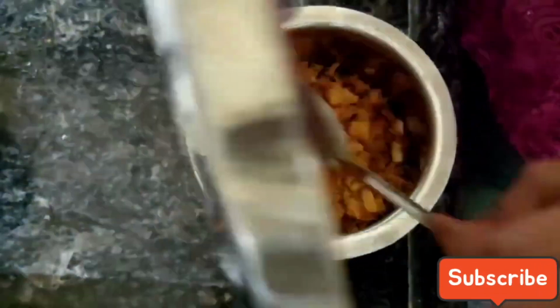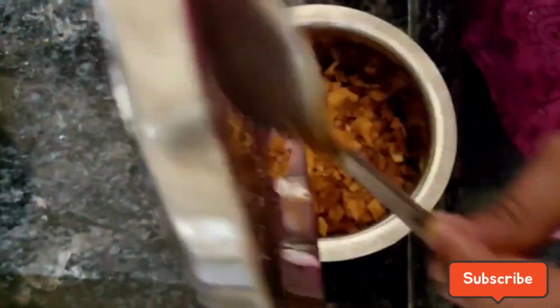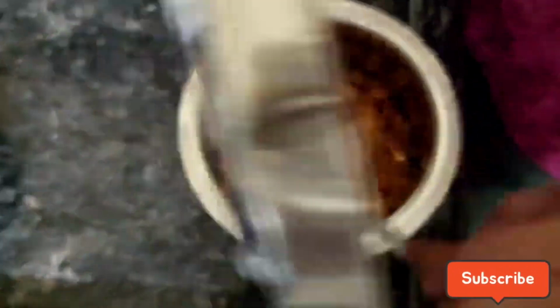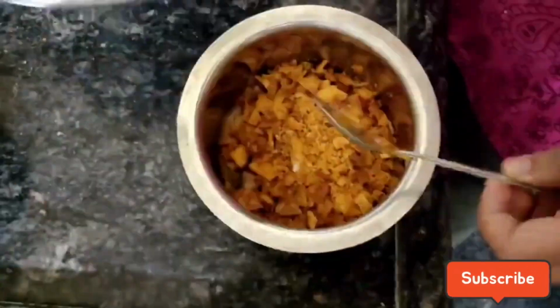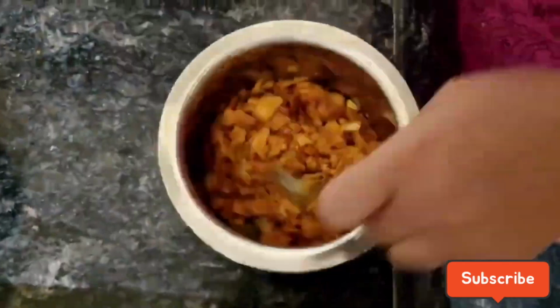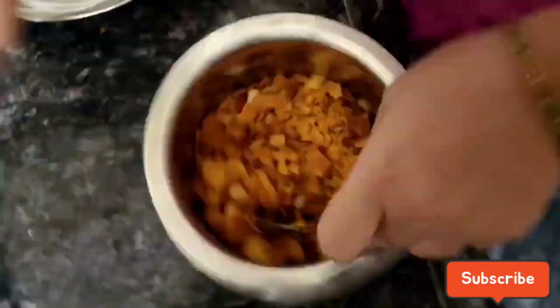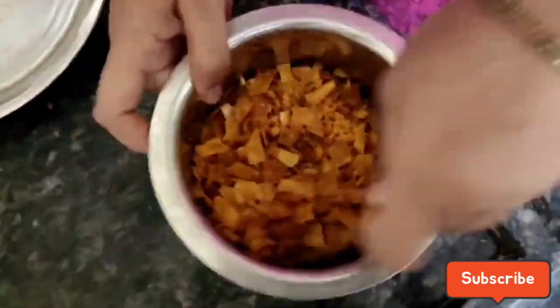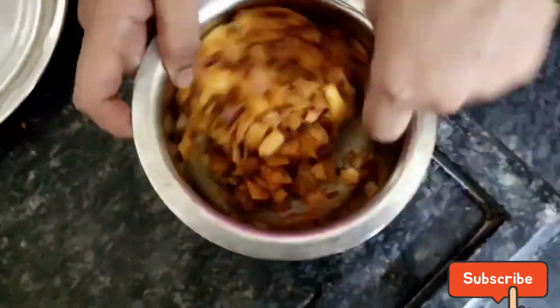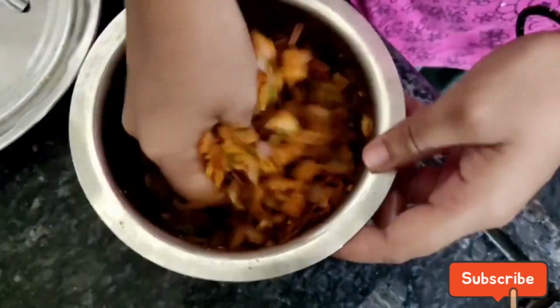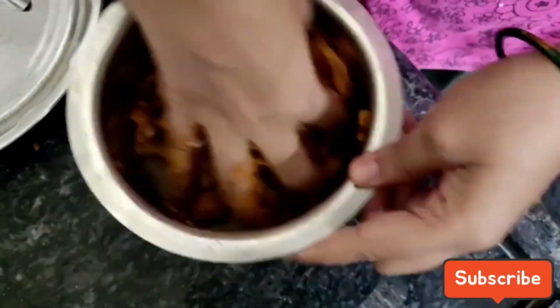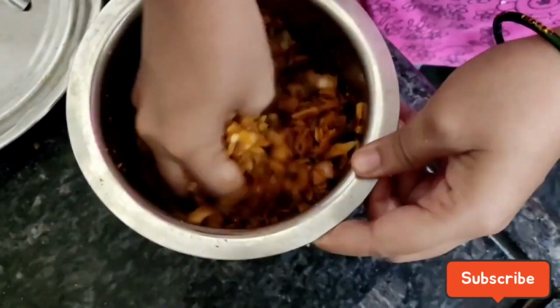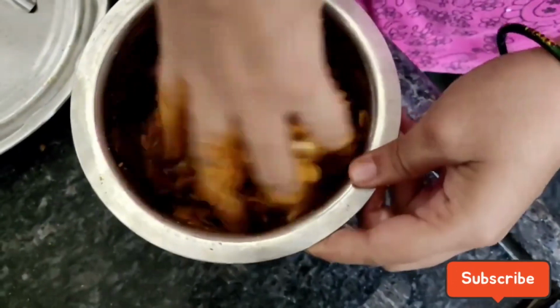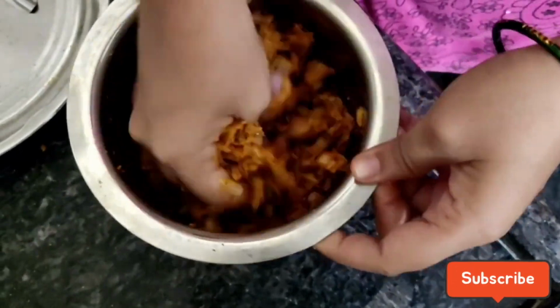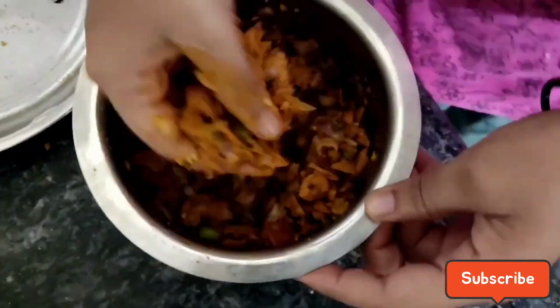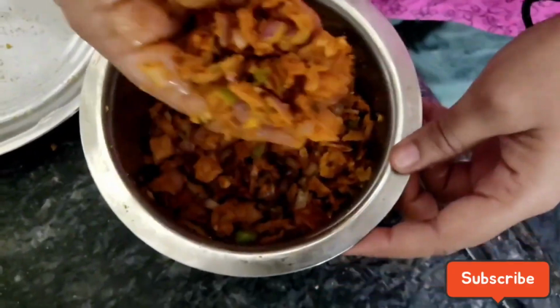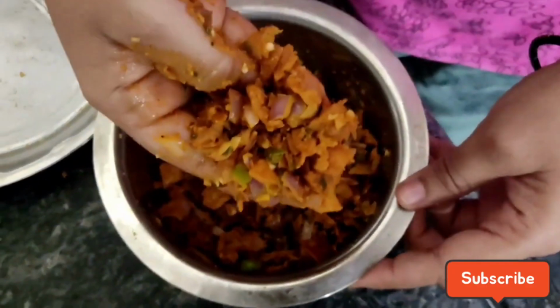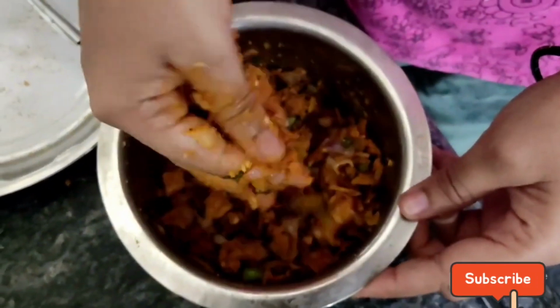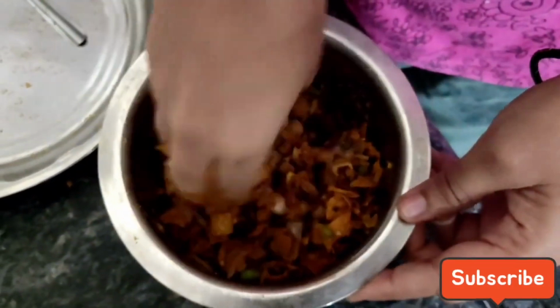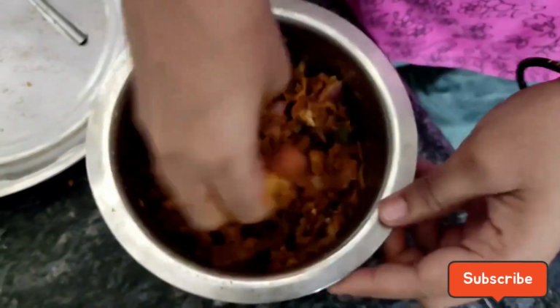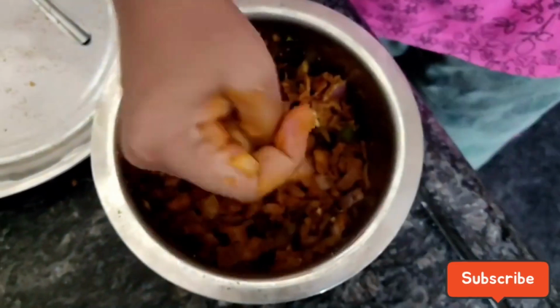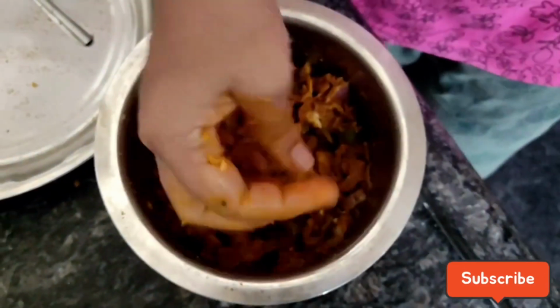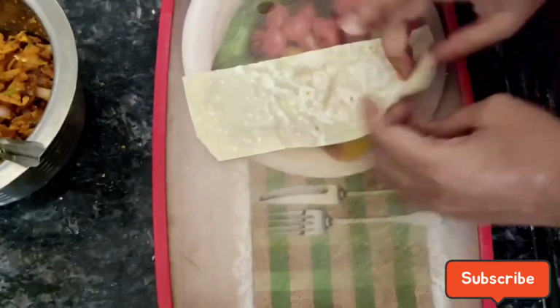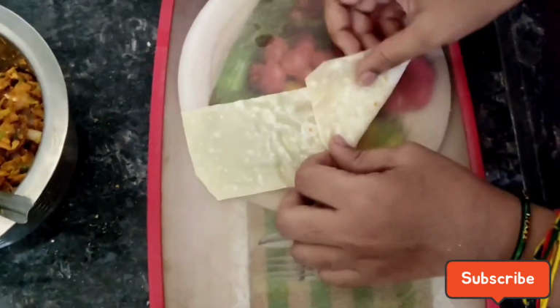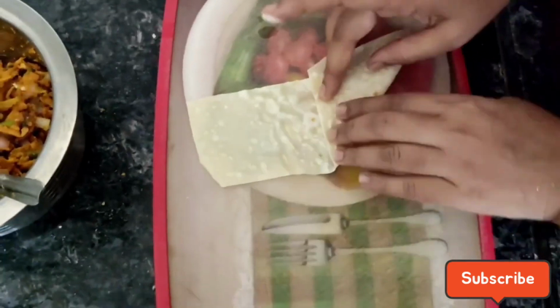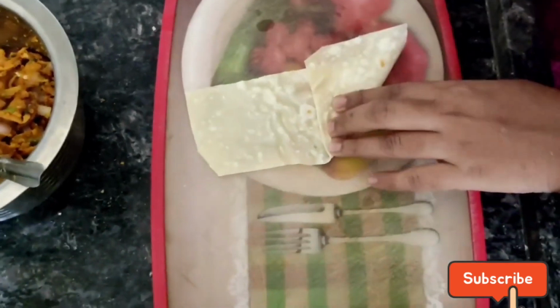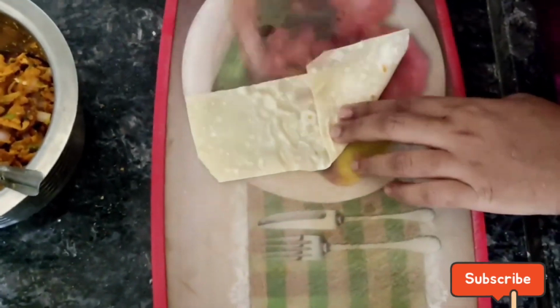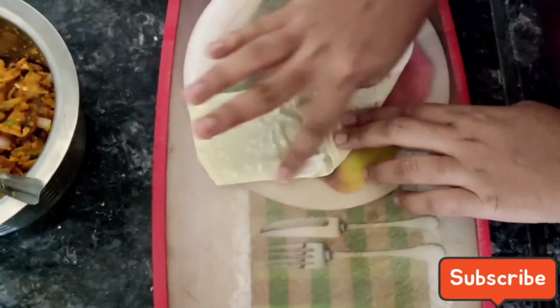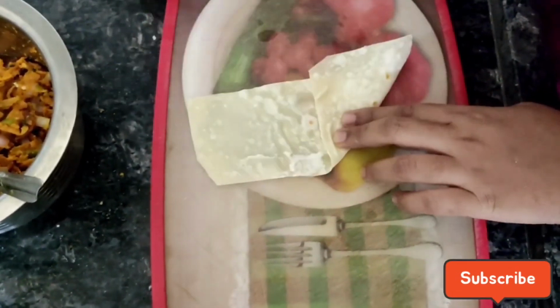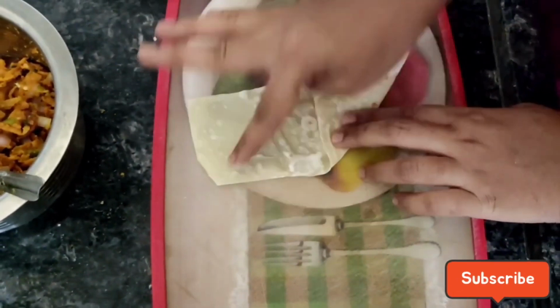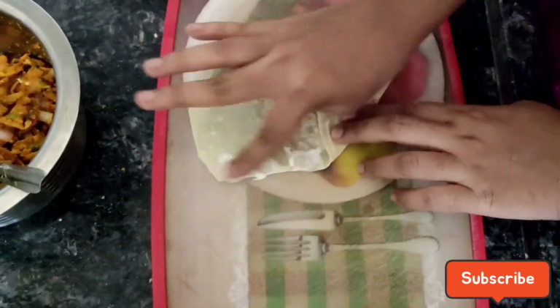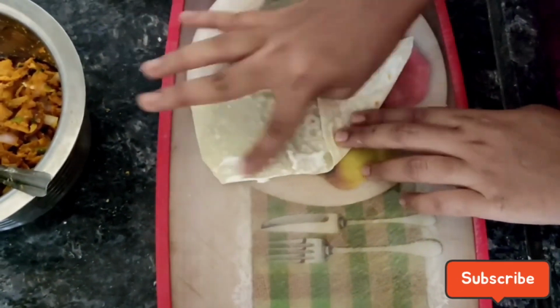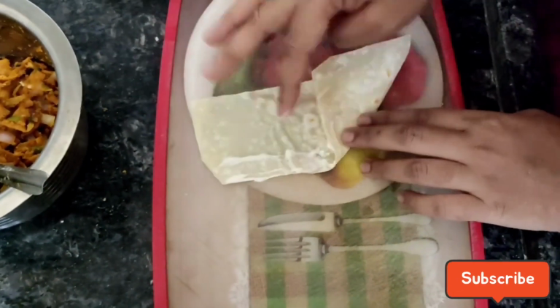You can smash it and add it to the stuffing. You can also add it to the stick.